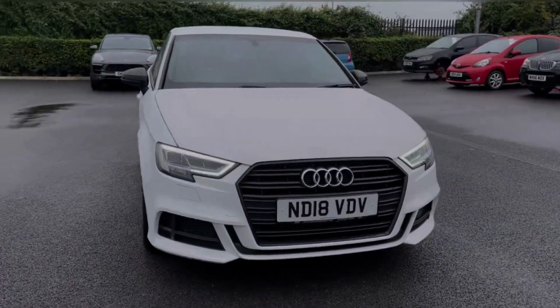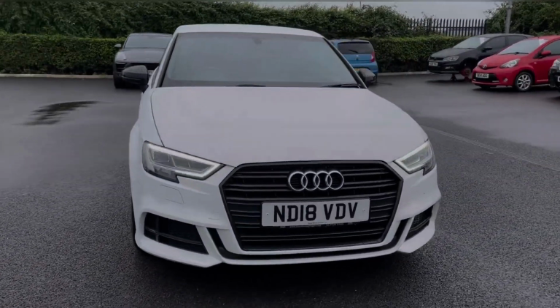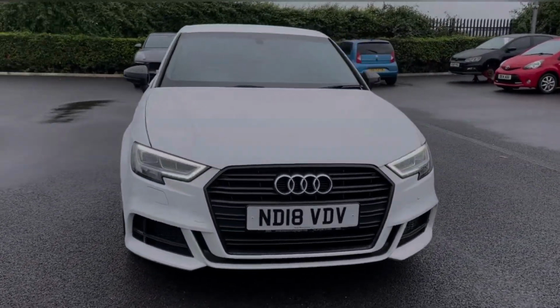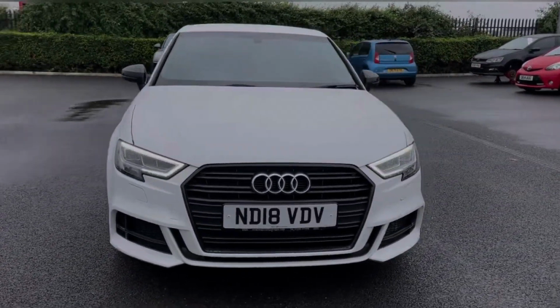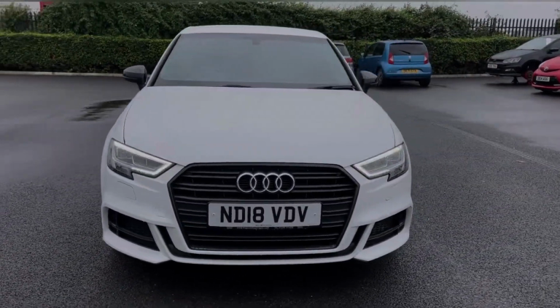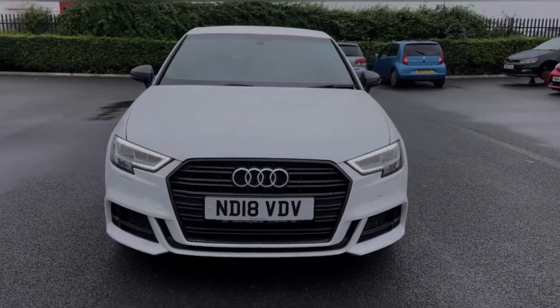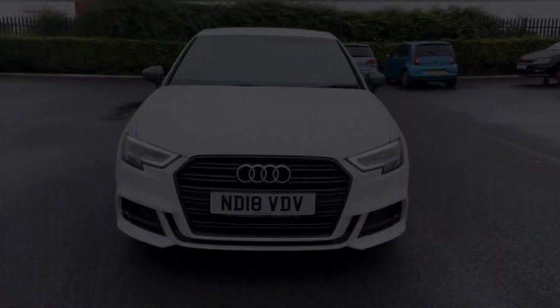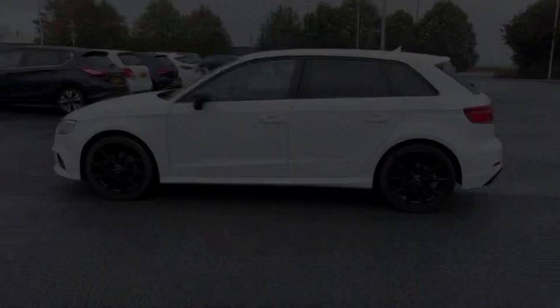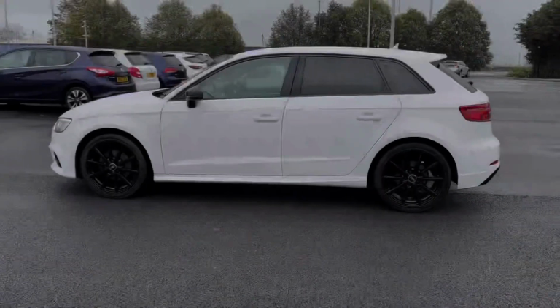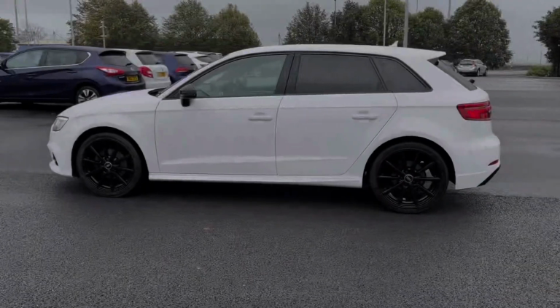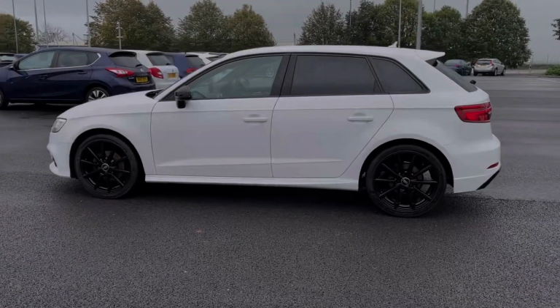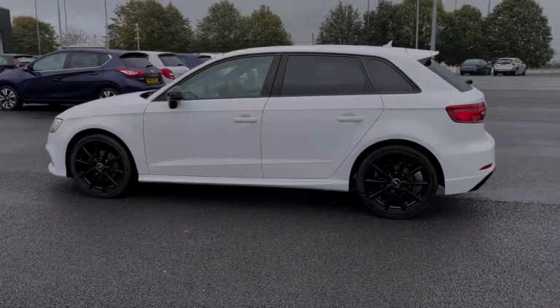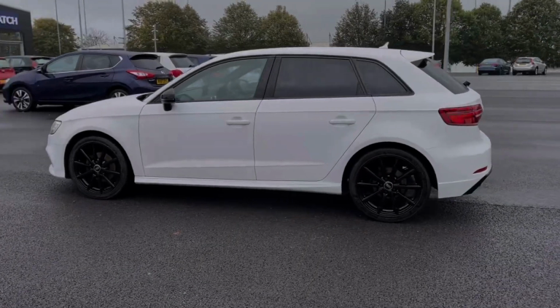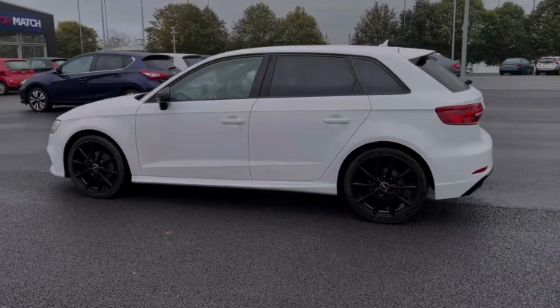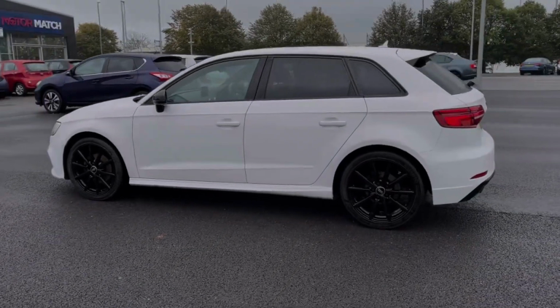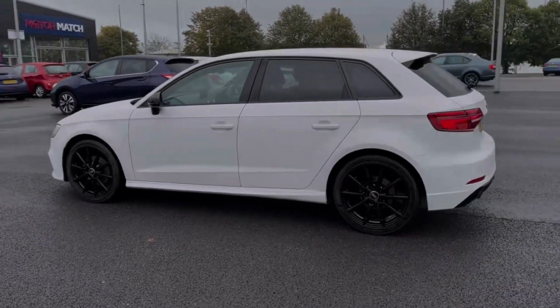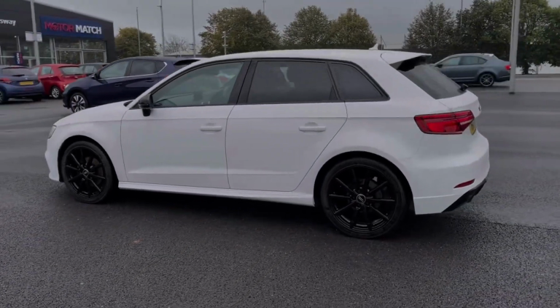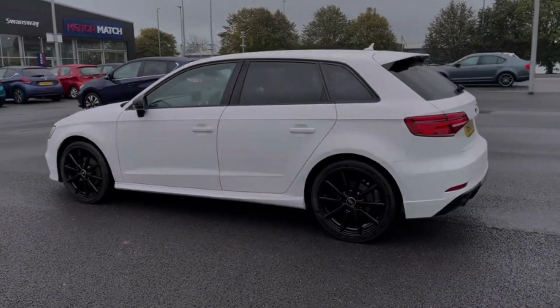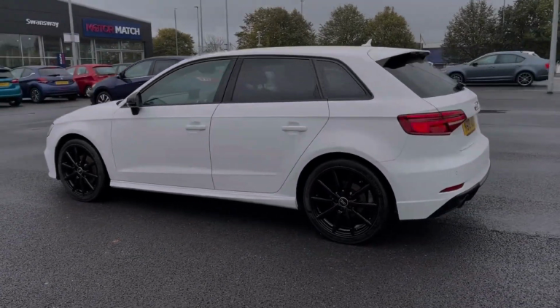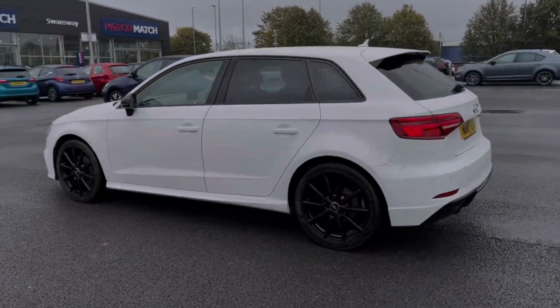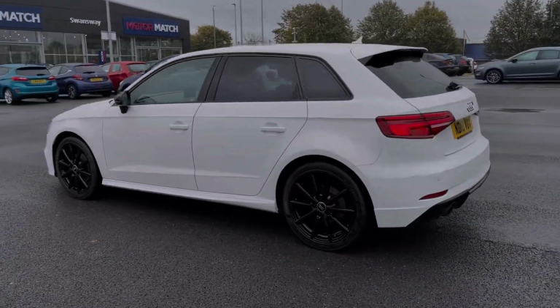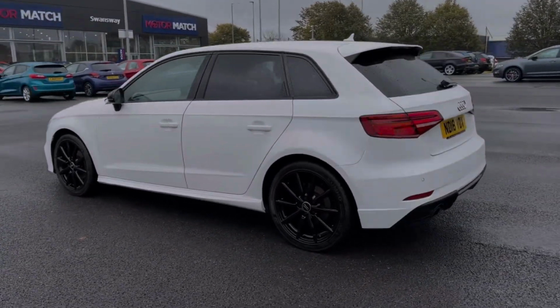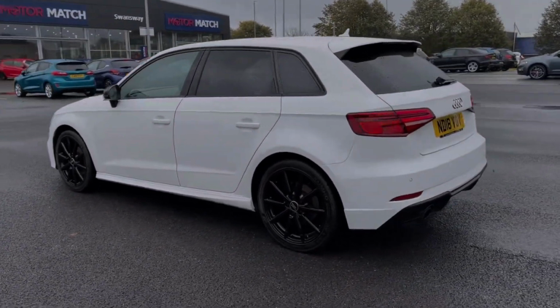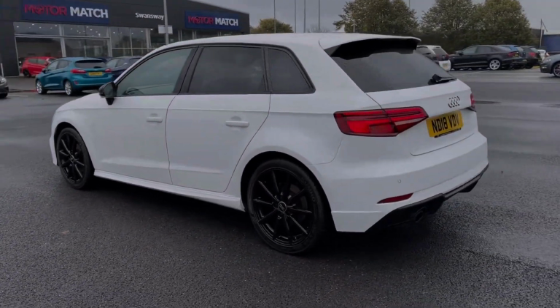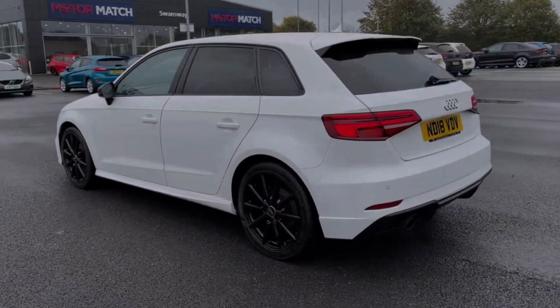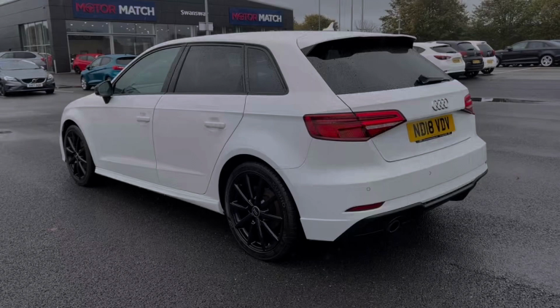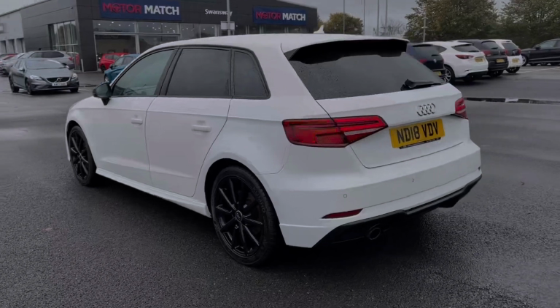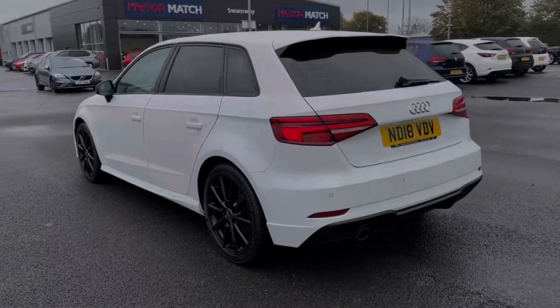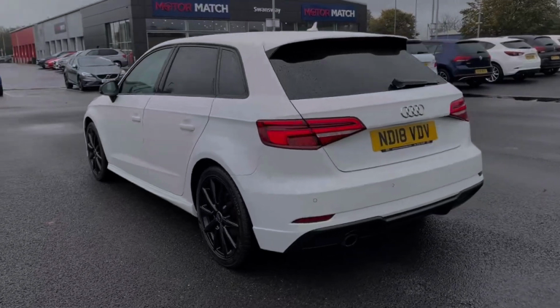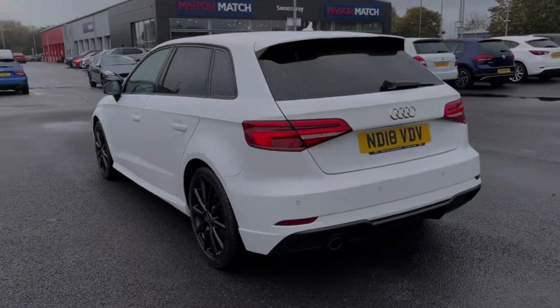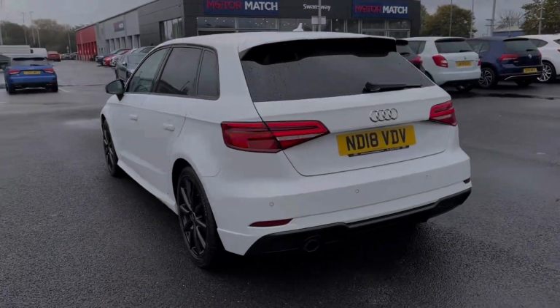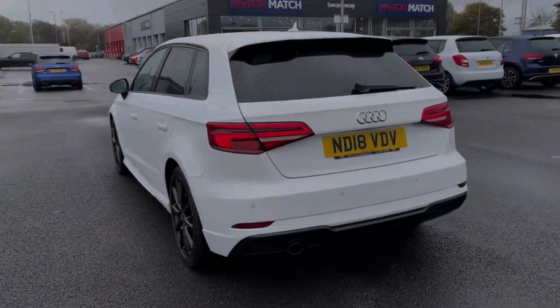This car comes from two previous owners and has 53,000 miles on the clock. It also comes with a partial dealership service history, last completed at 41,000 miles.